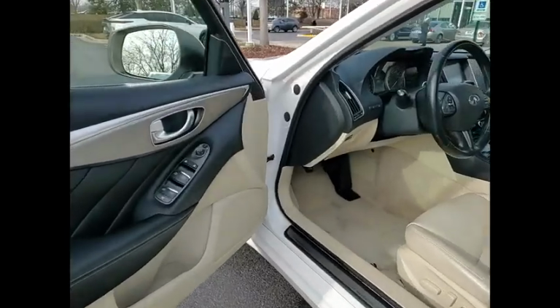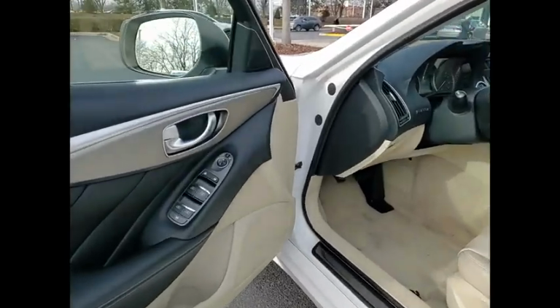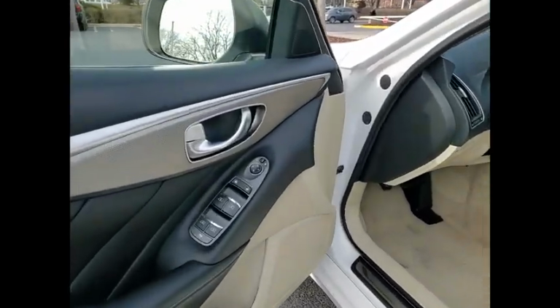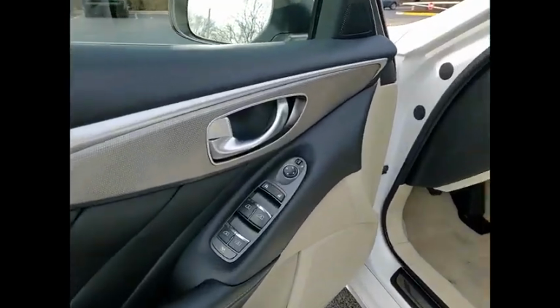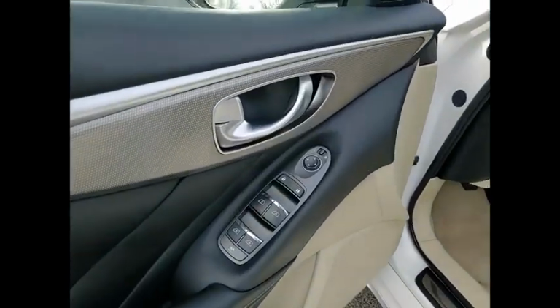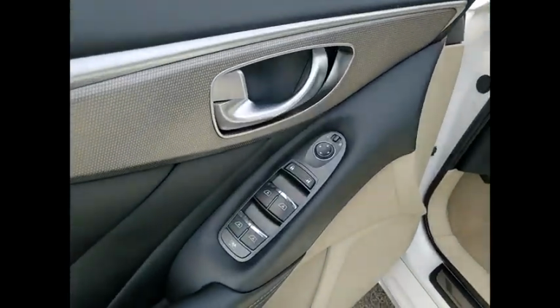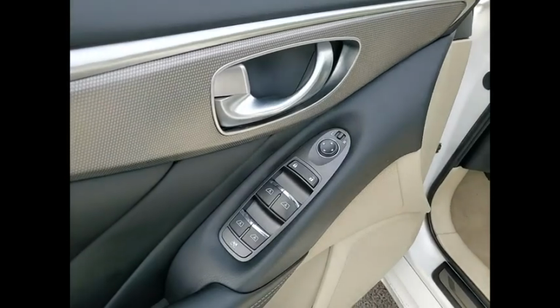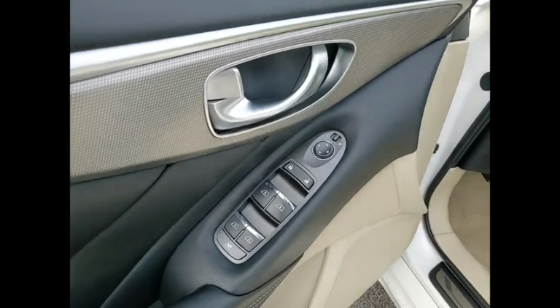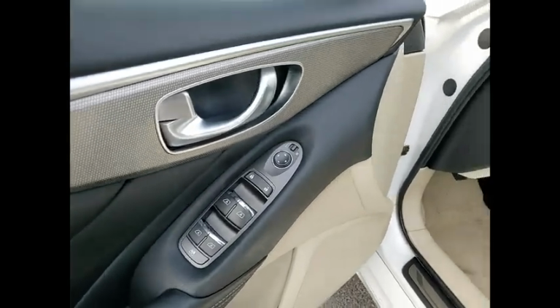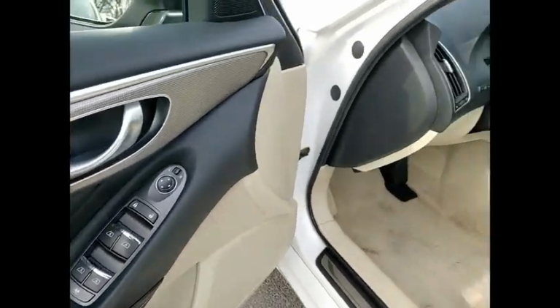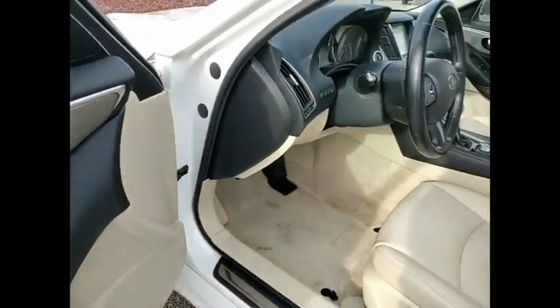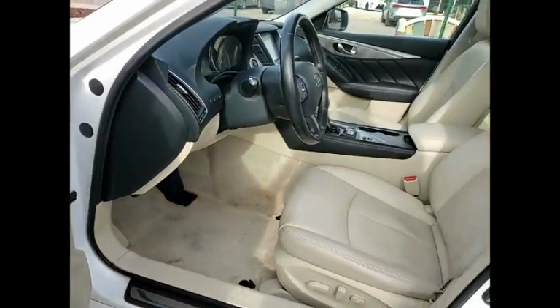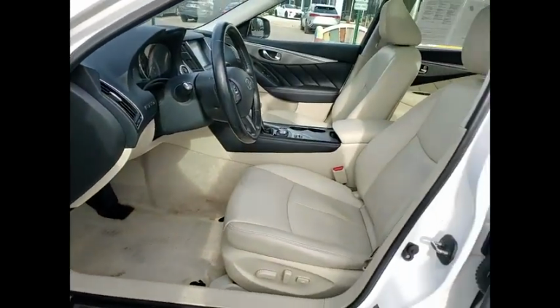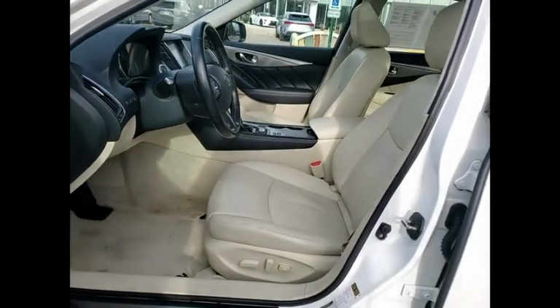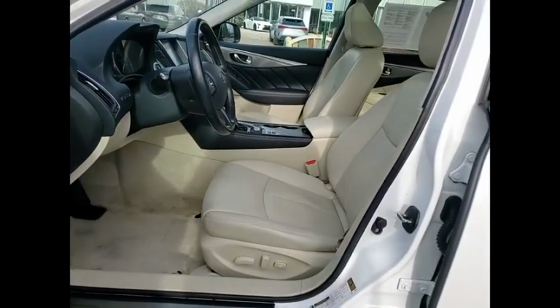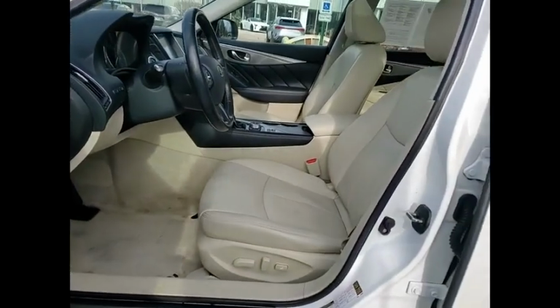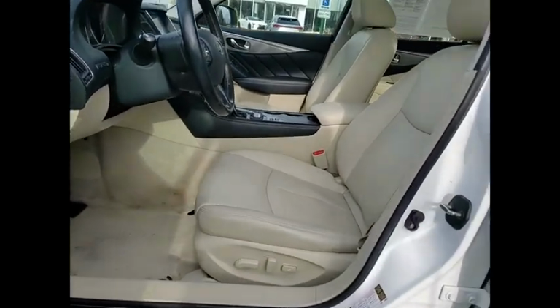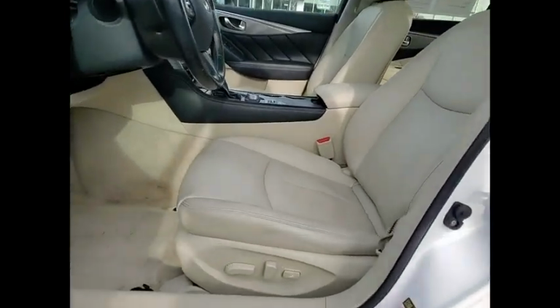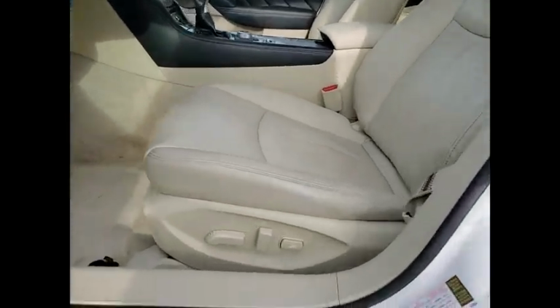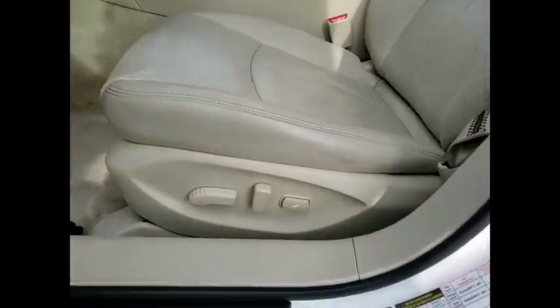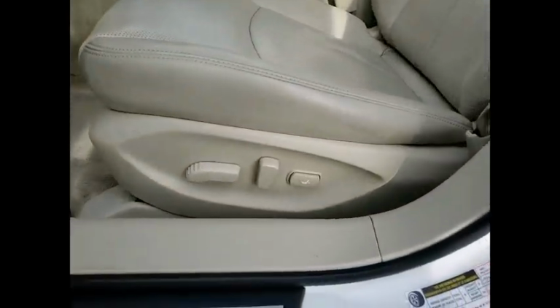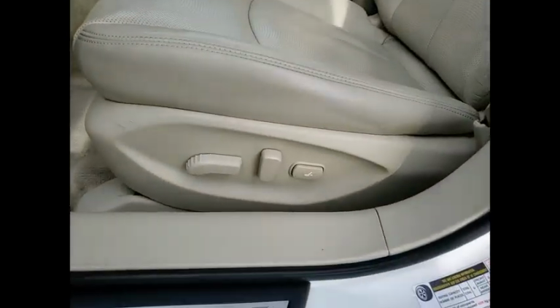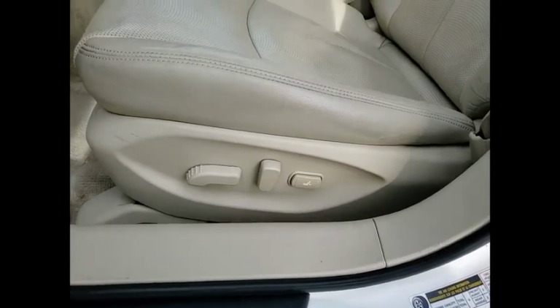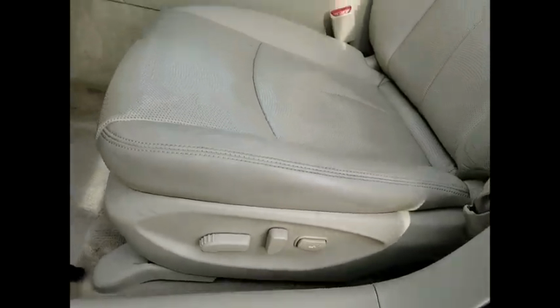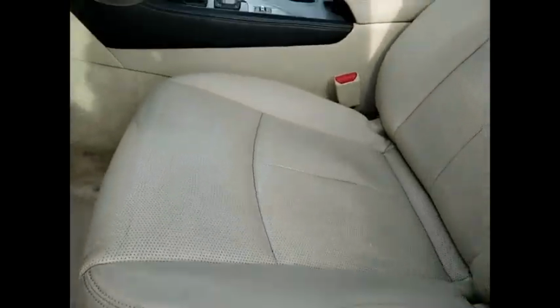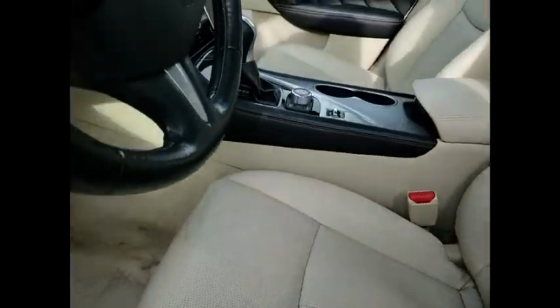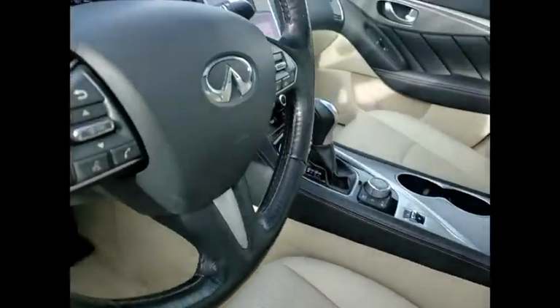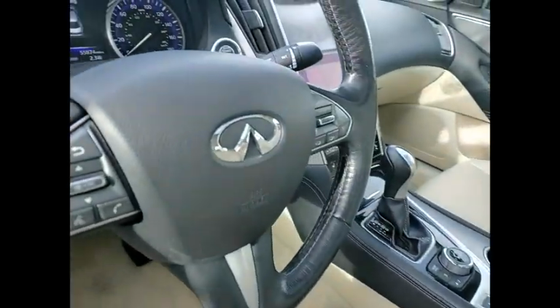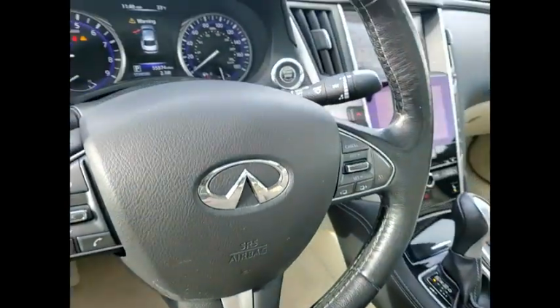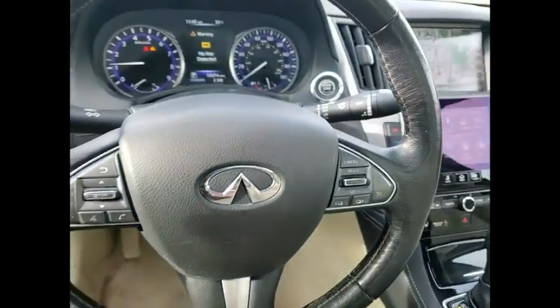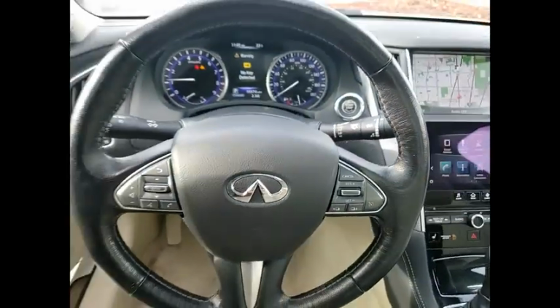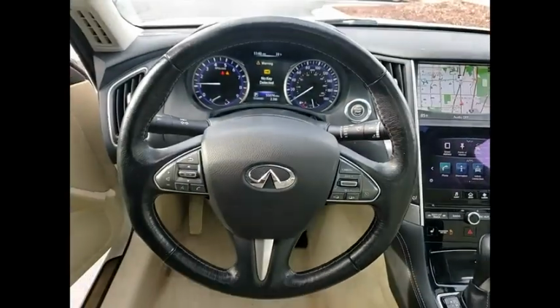Power windows with safety reverse, traction control, stability control, front suspension type double wishbones, front suspension type strut, daytime running lights.